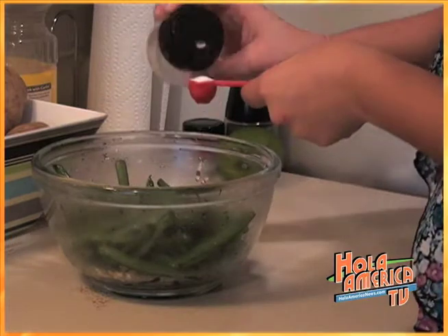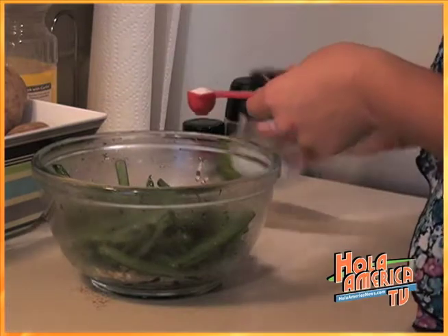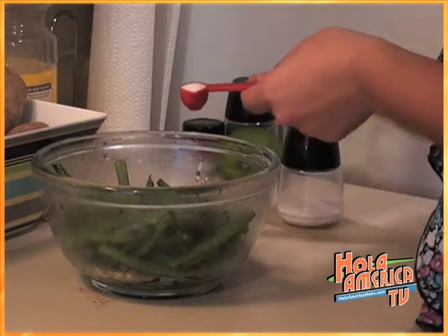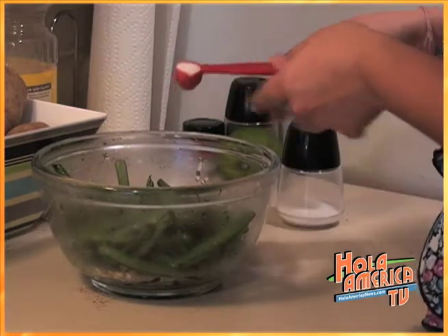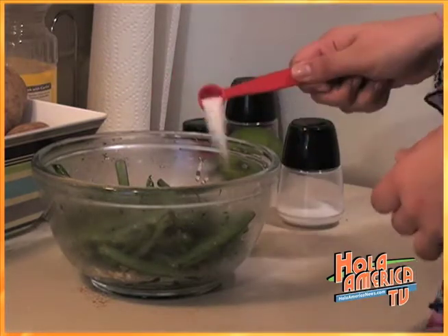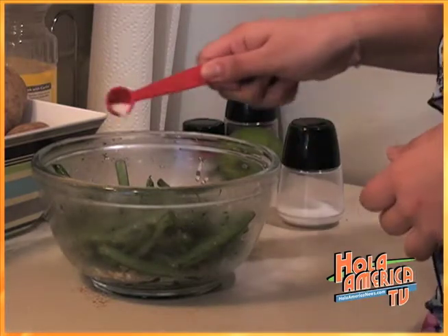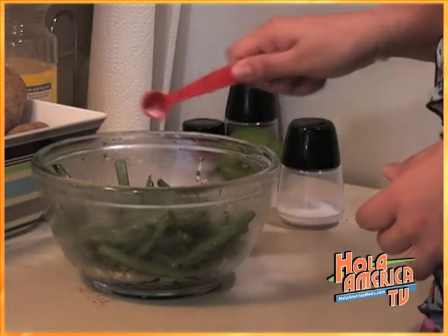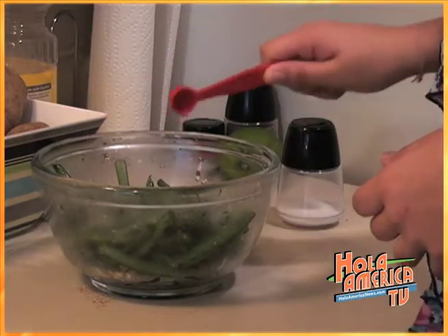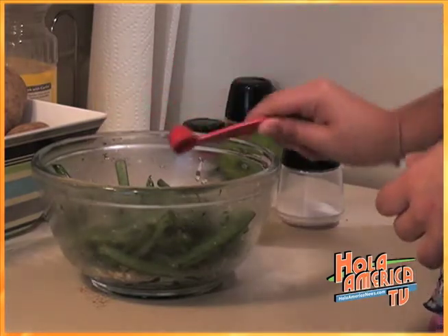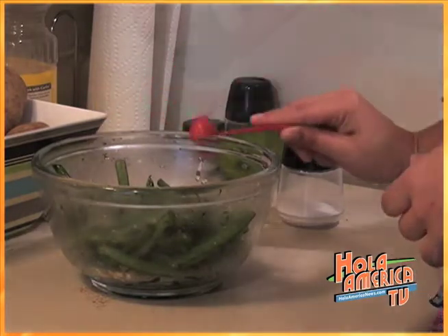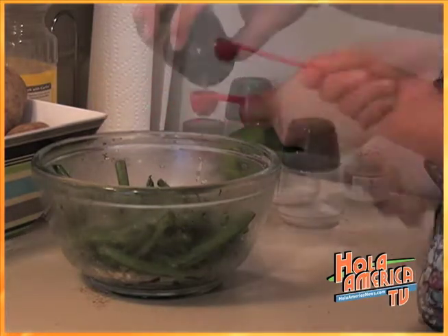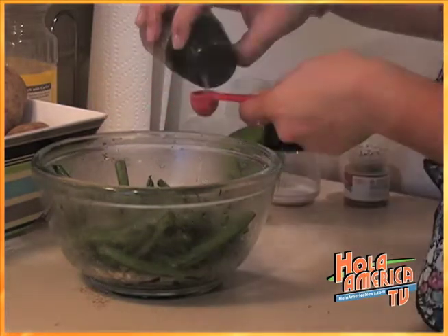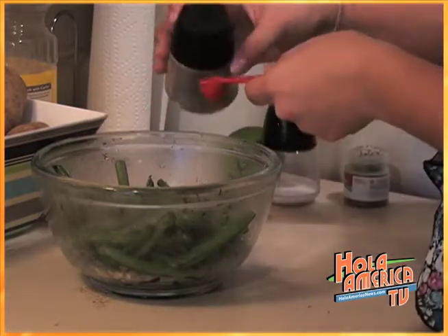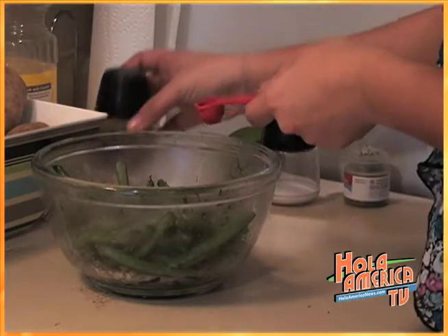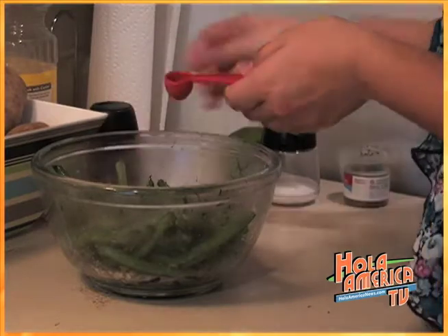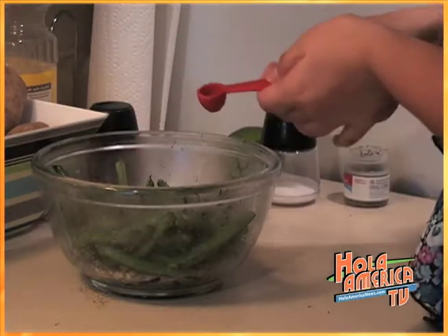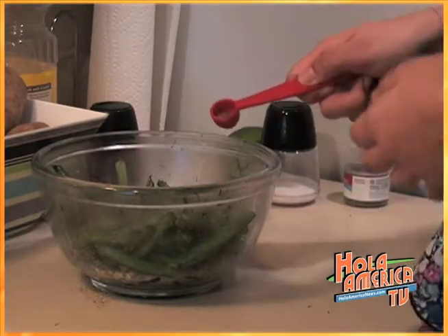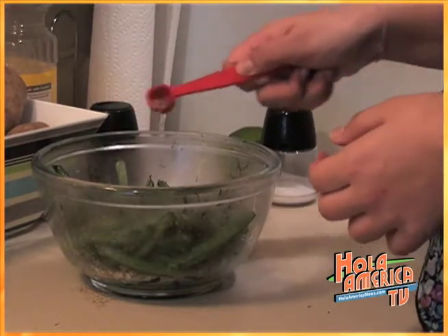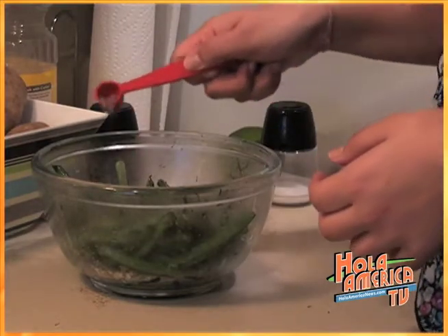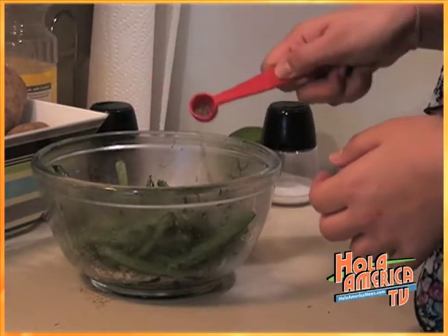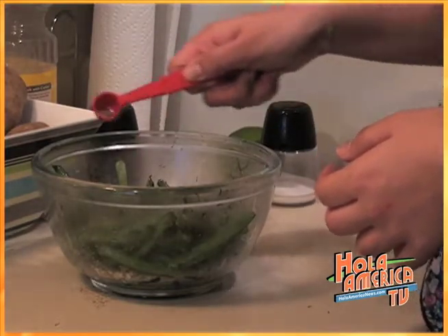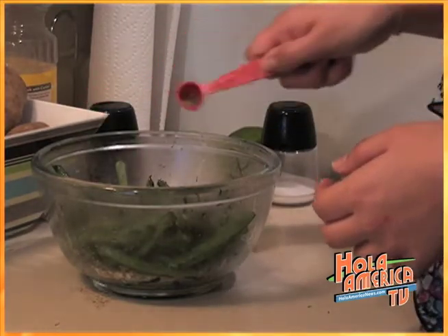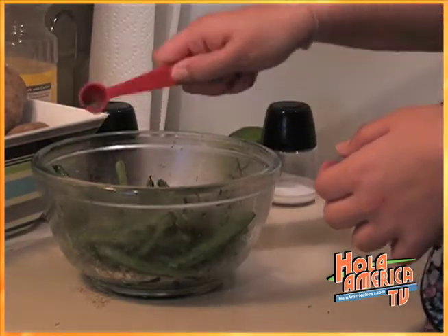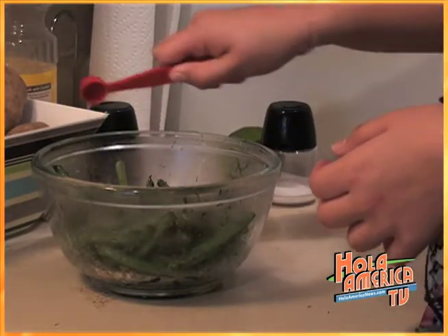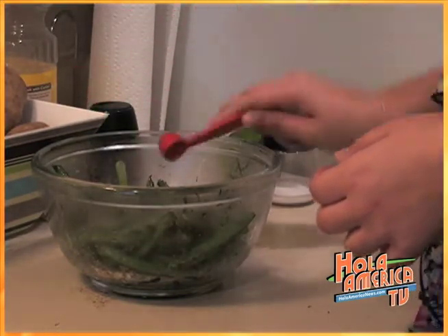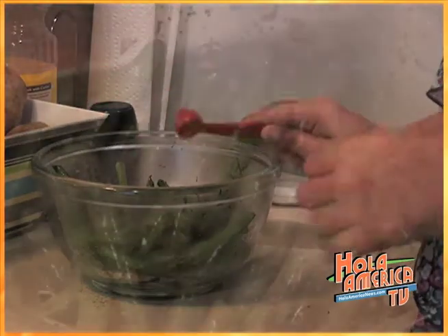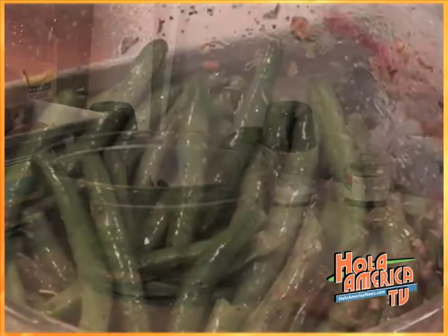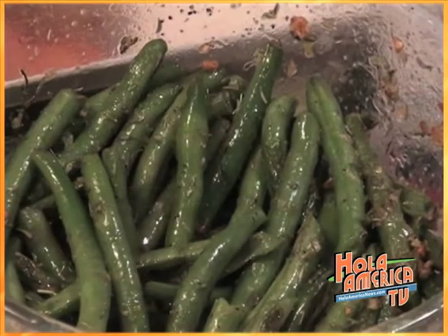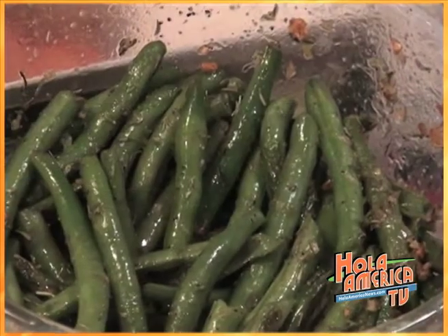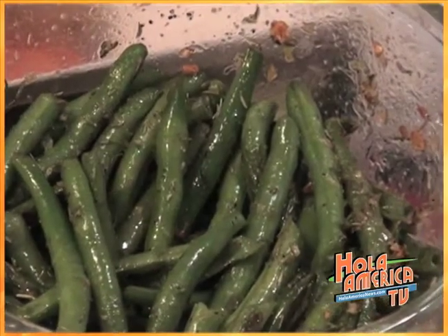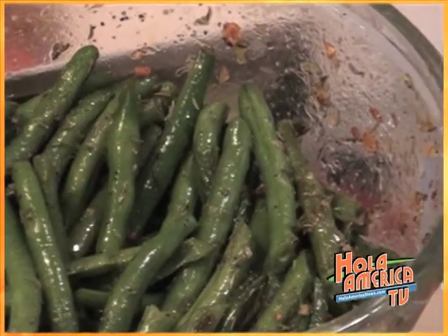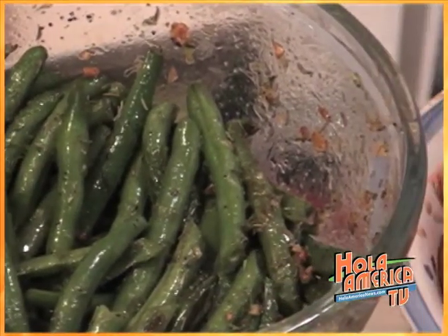Add half a teaspoon of salt and one fourth teaspoon of freshly ground black pepper. You want to stir it all together and then the green beans will be ready.